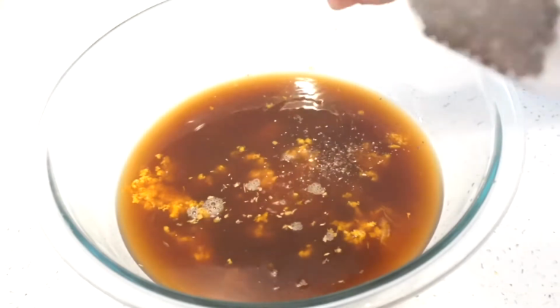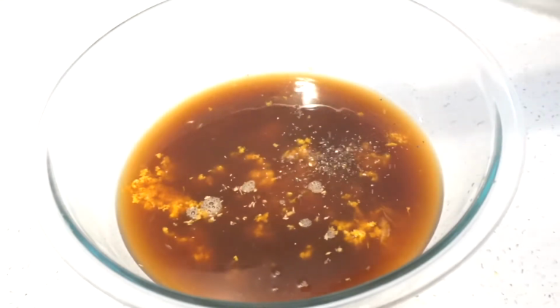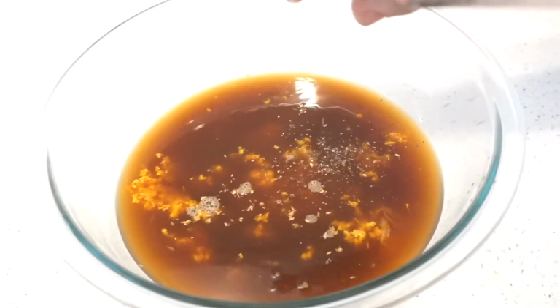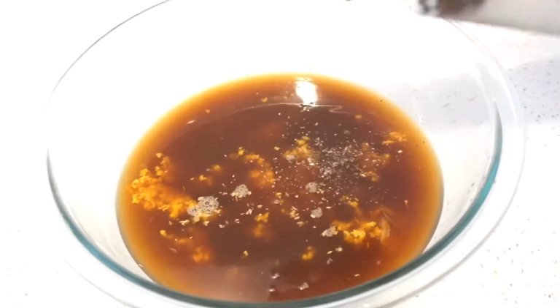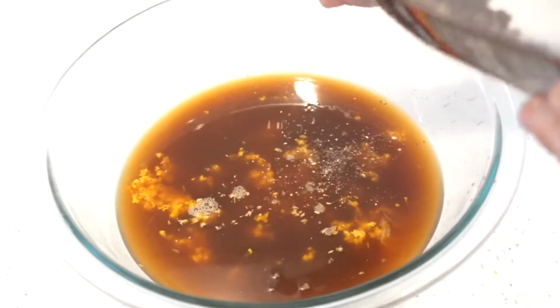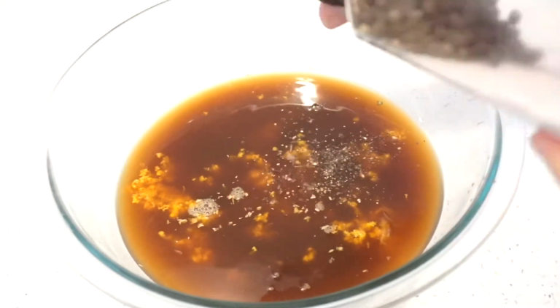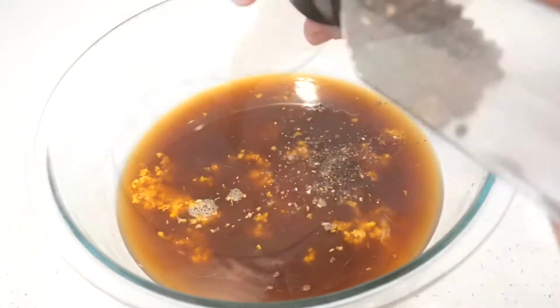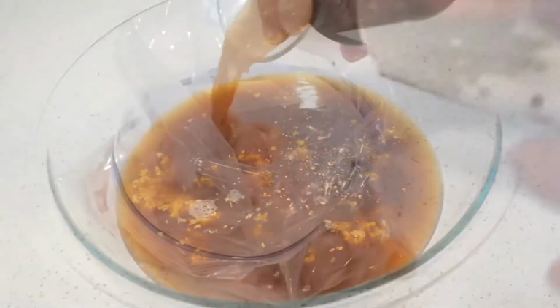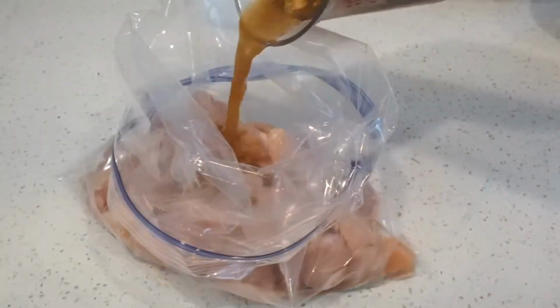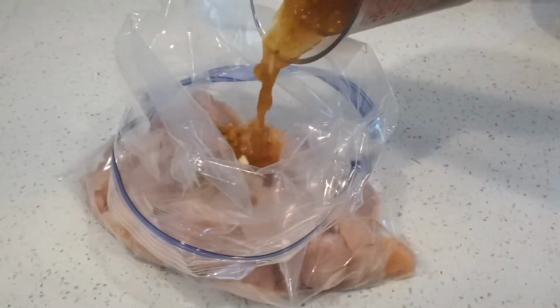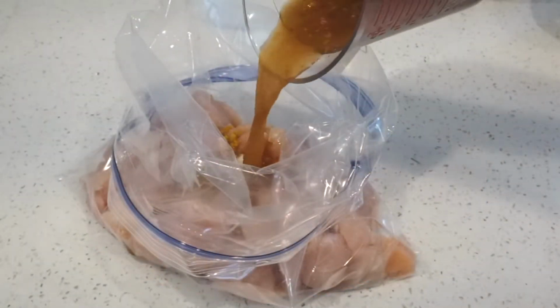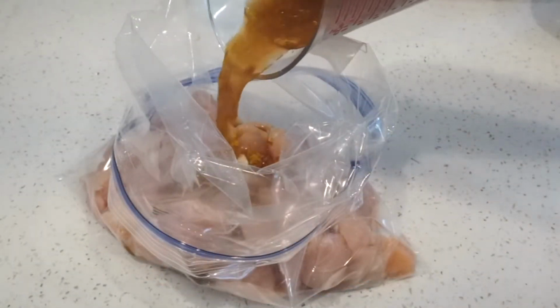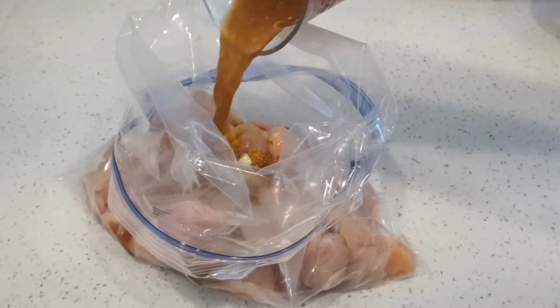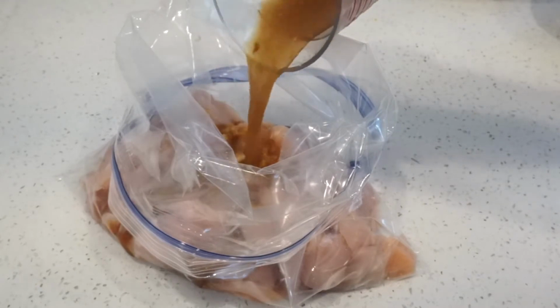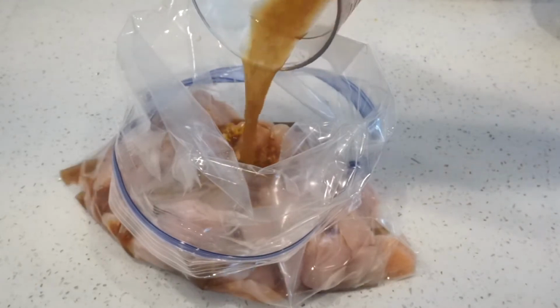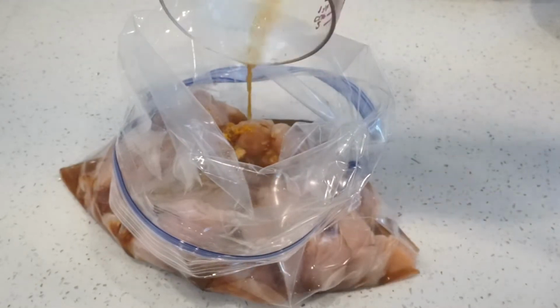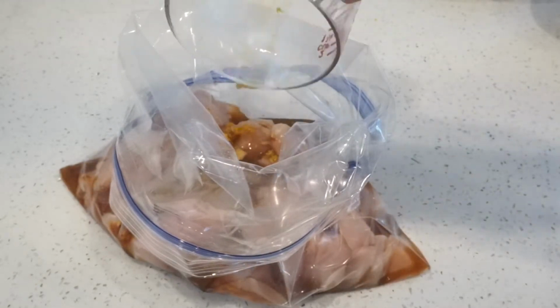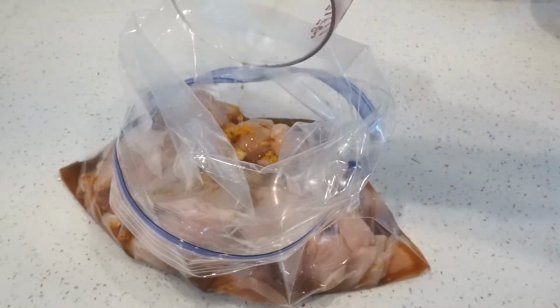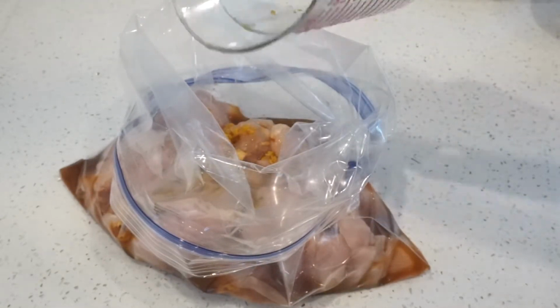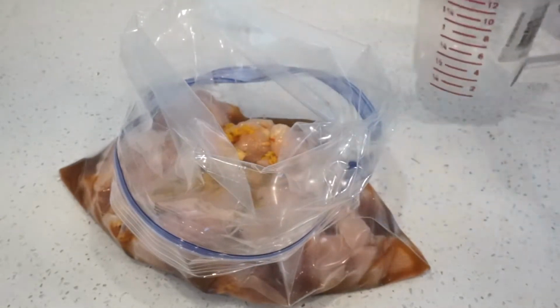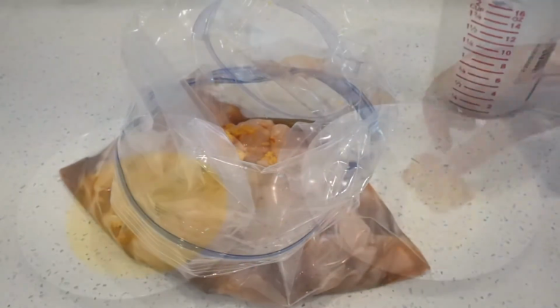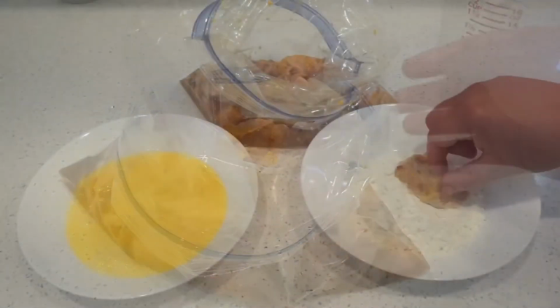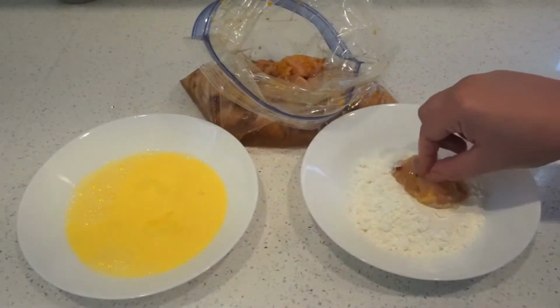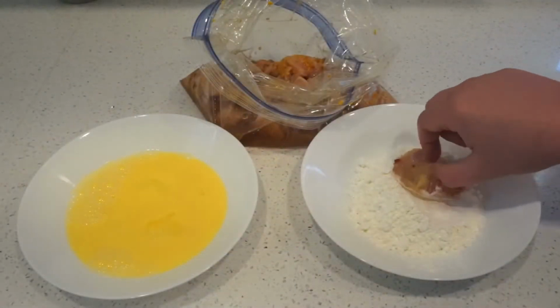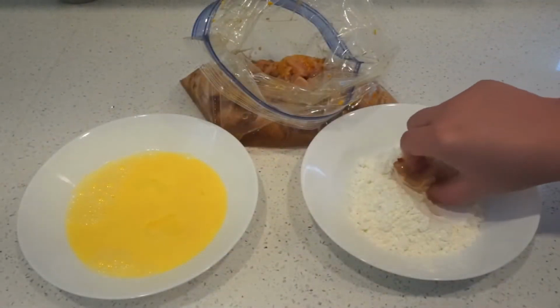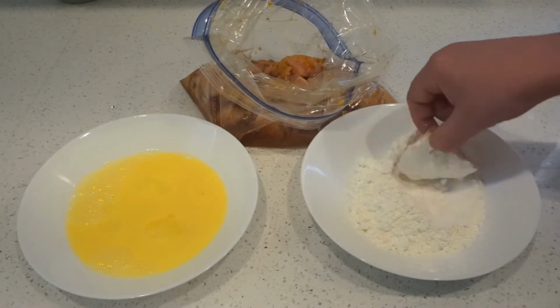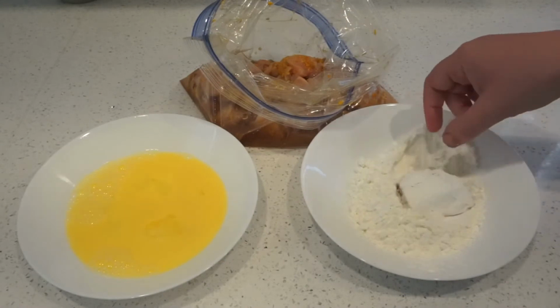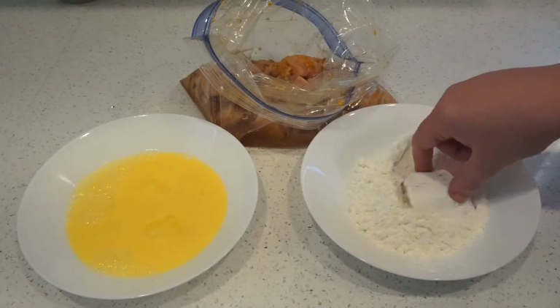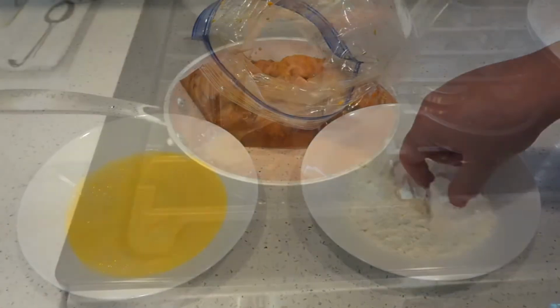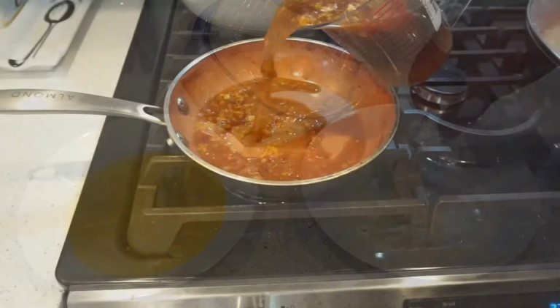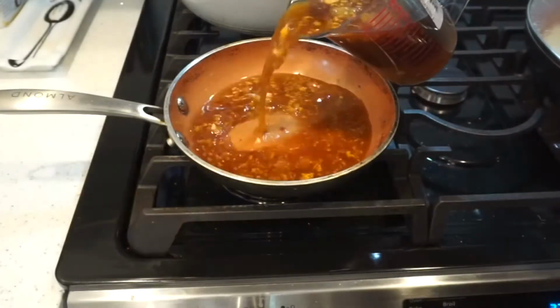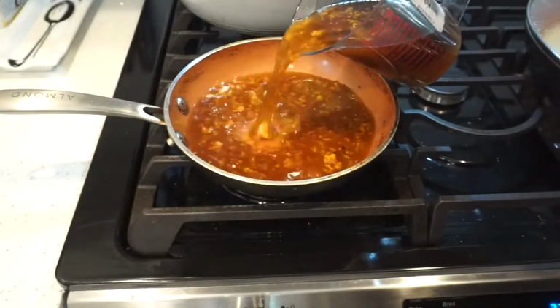Stir it really well, then put your chicken in a Ziploc bag, pour half the mixture over, and let the chicken marinate for at least three hours. When the chicken's done, you can bread it in an egg wash and cornstarch, and heat up your sauce.